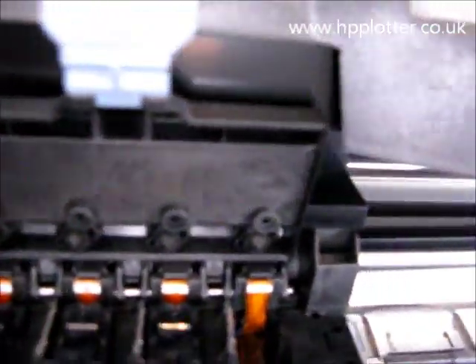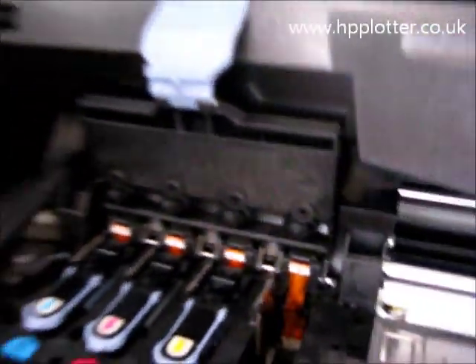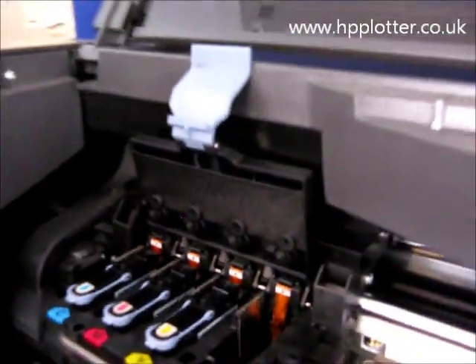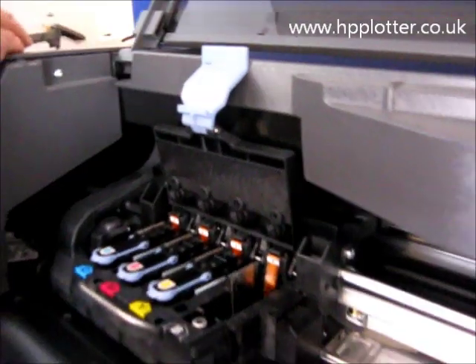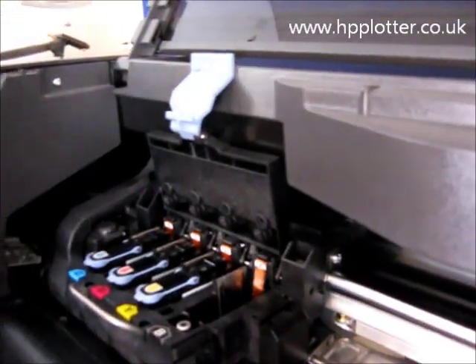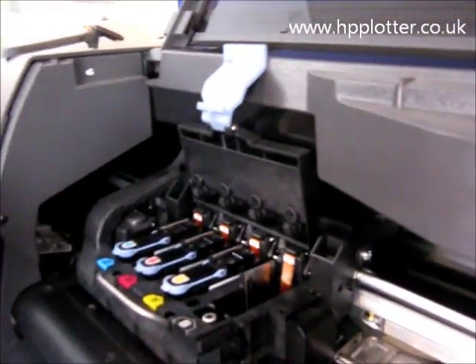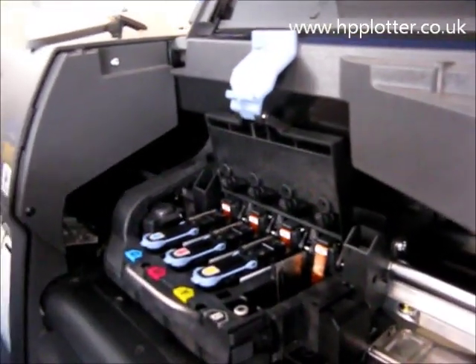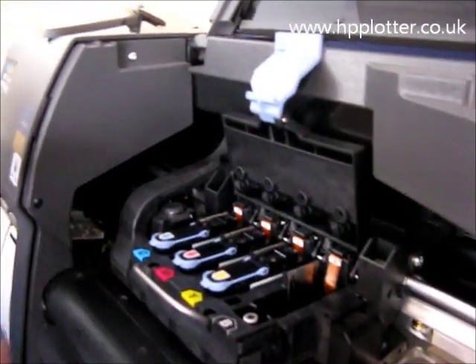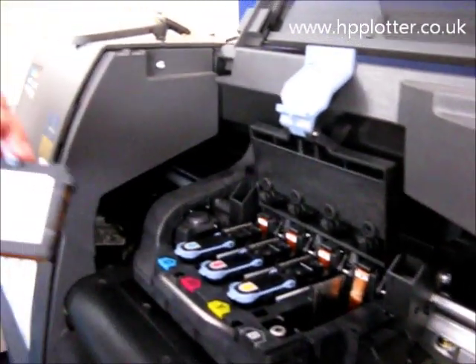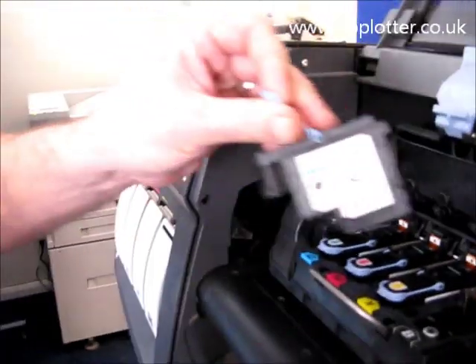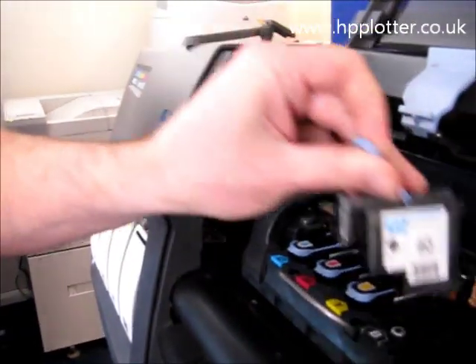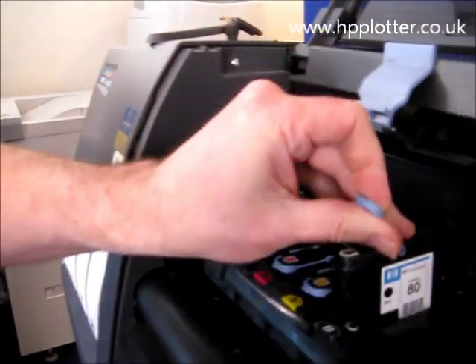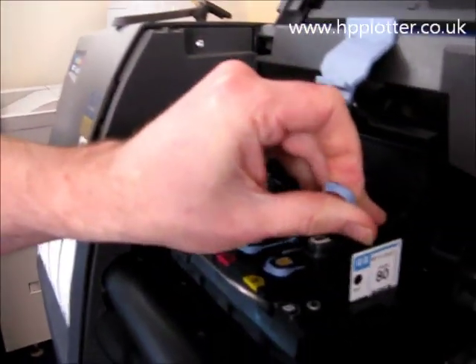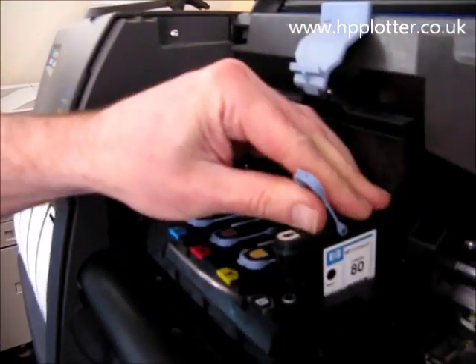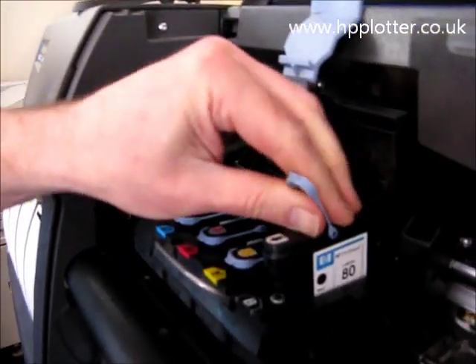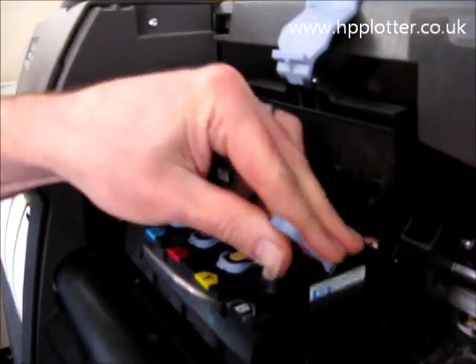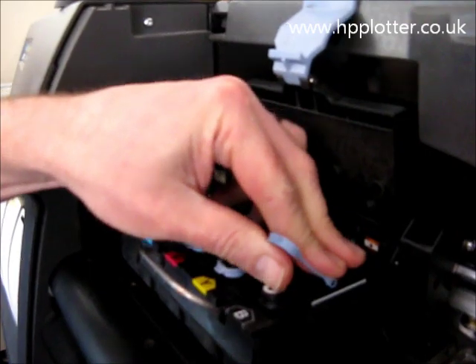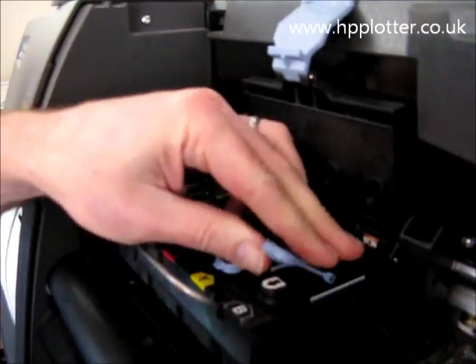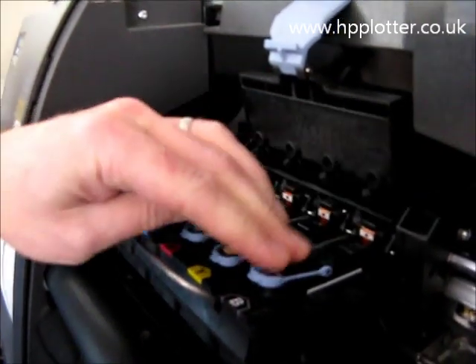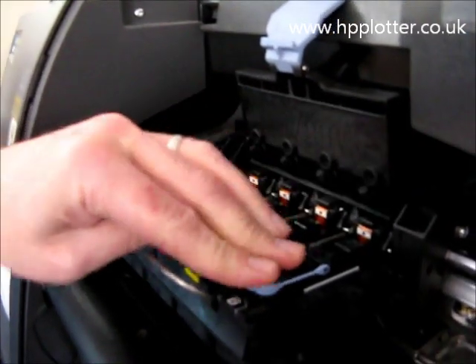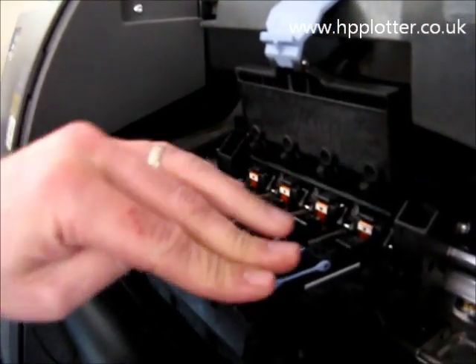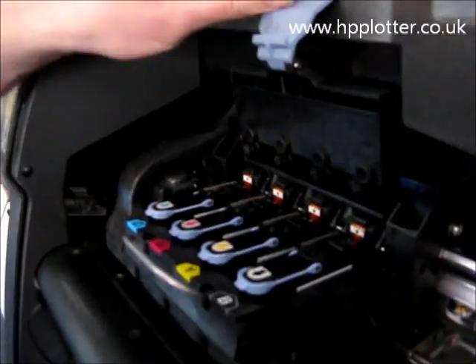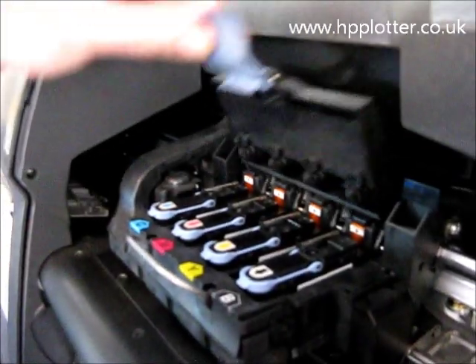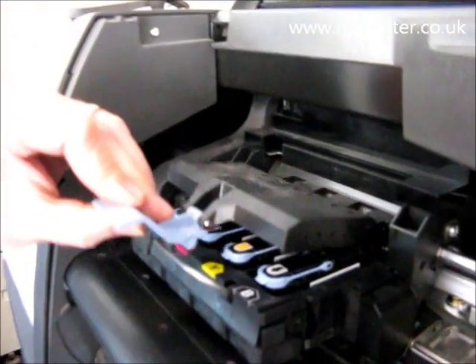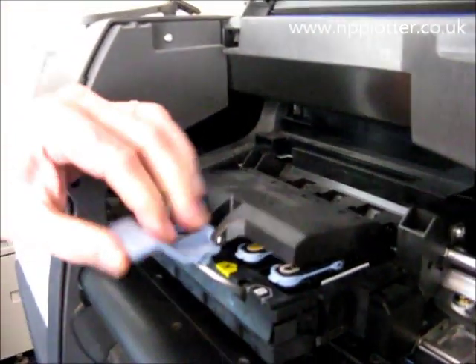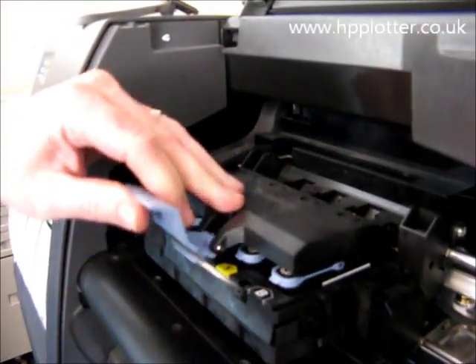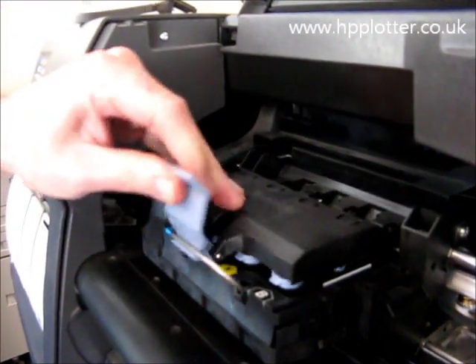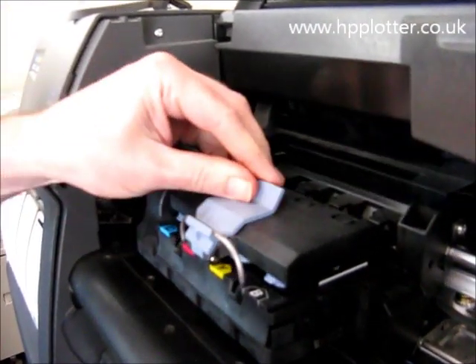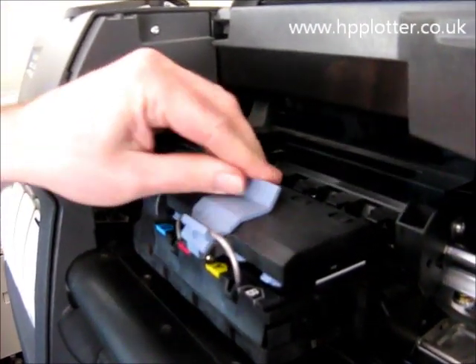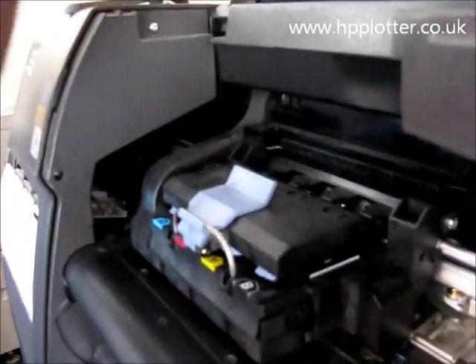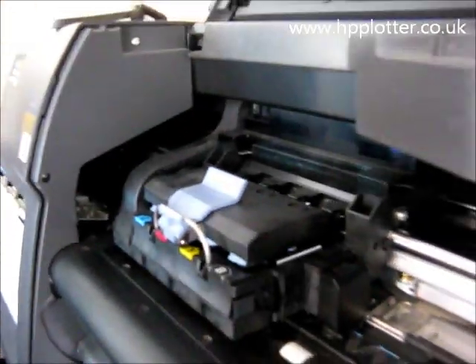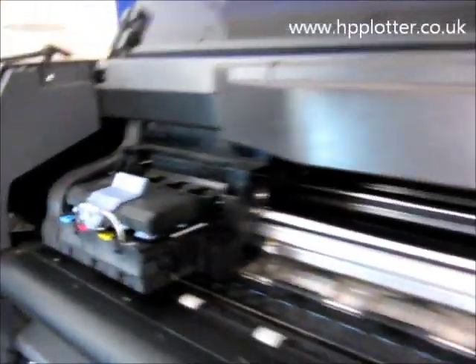Once it's clean, get your new printhead, pop it in there, reclamp the carriage, and shut the top window.